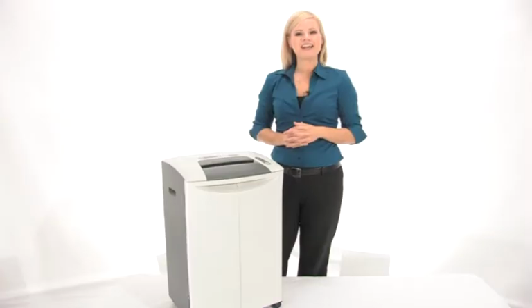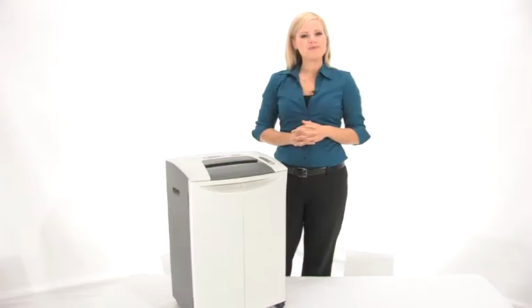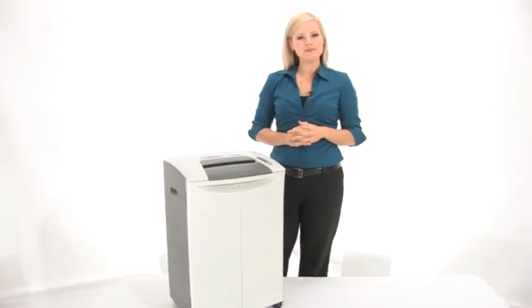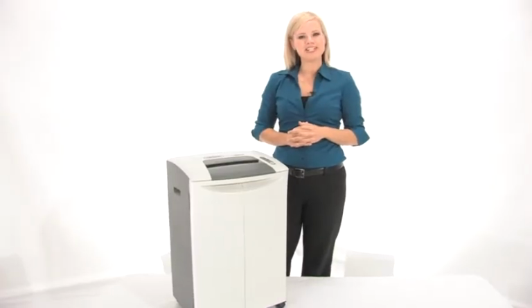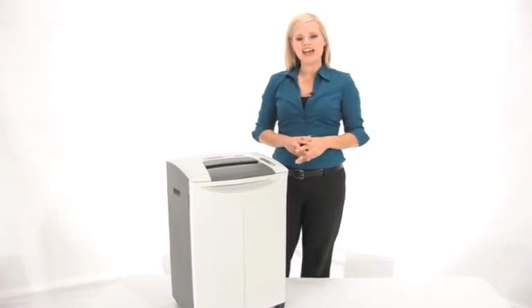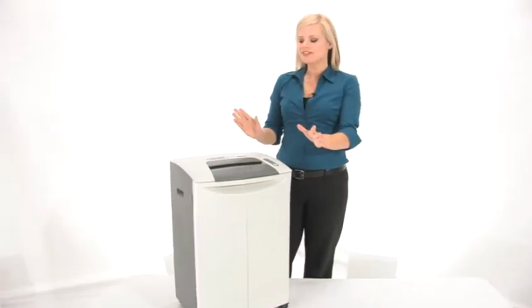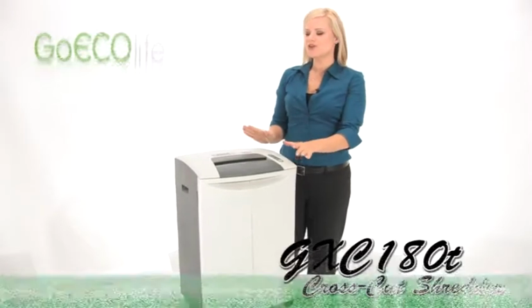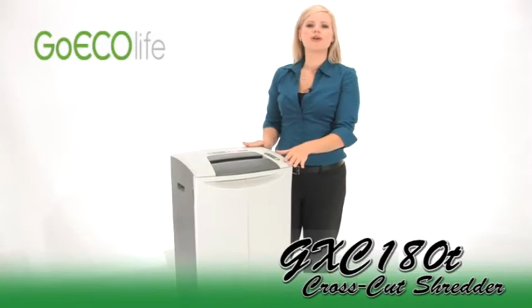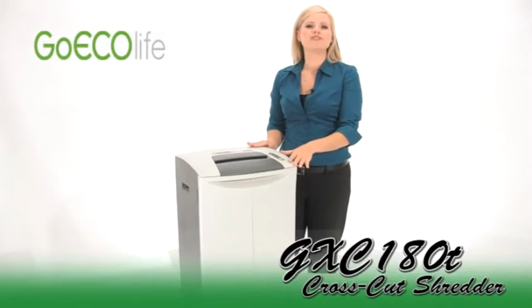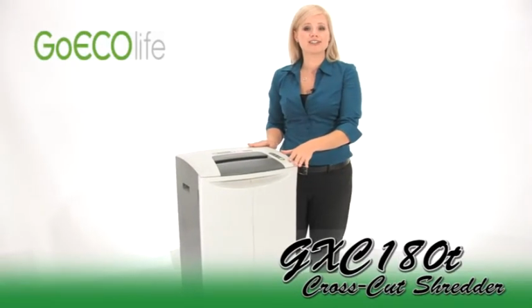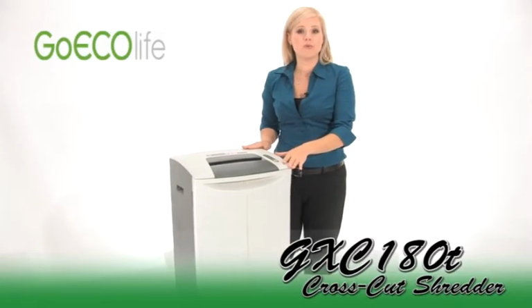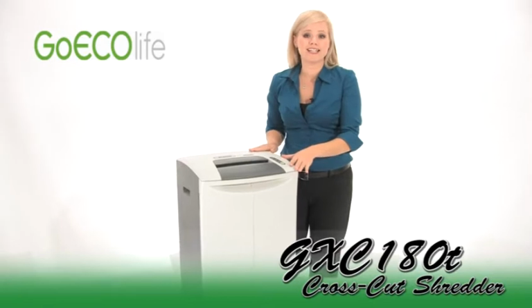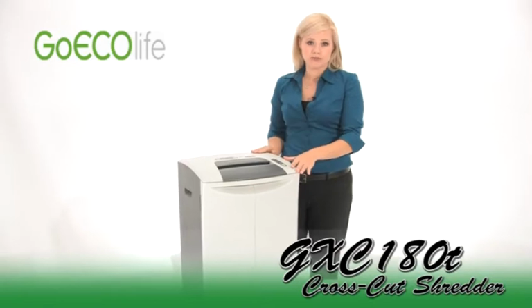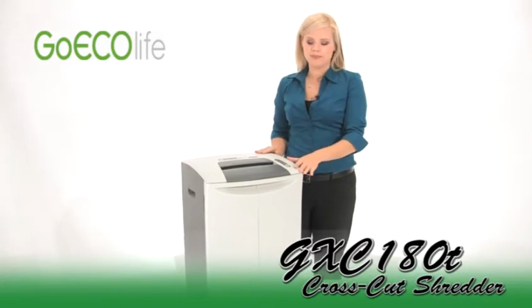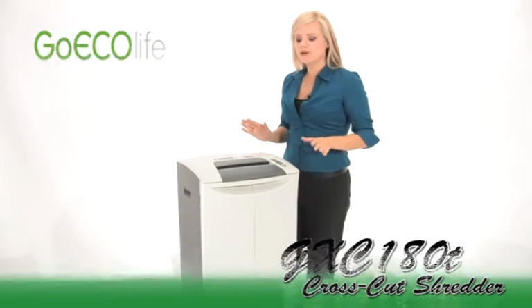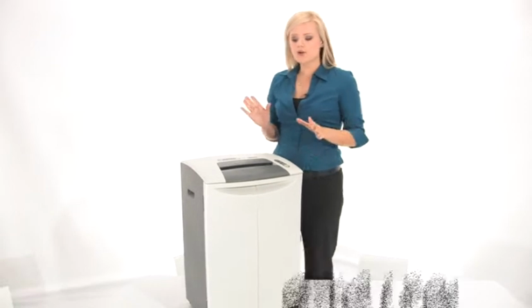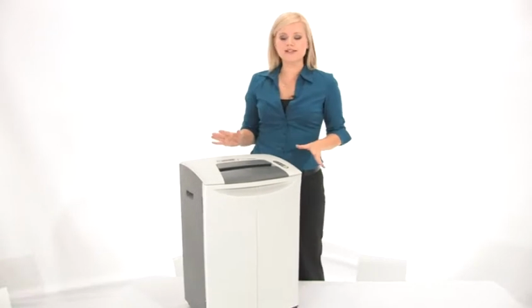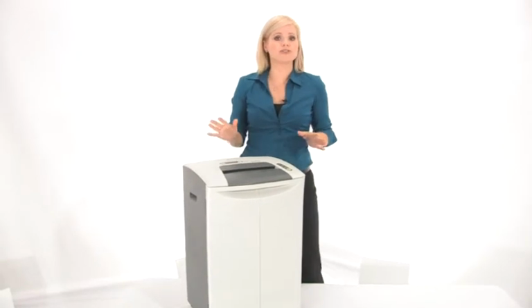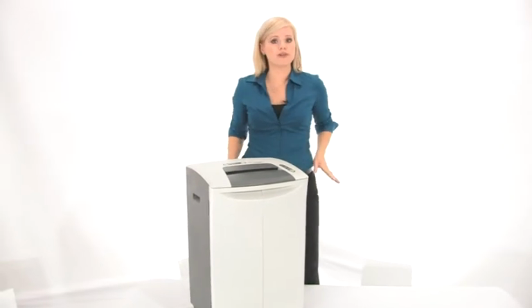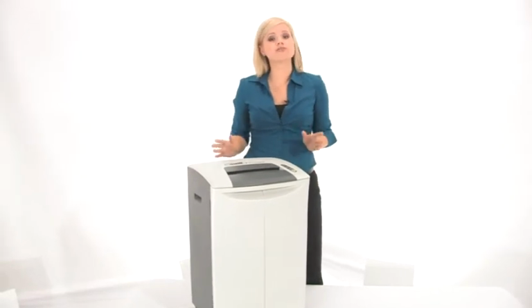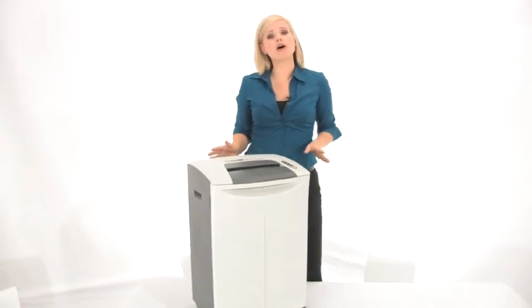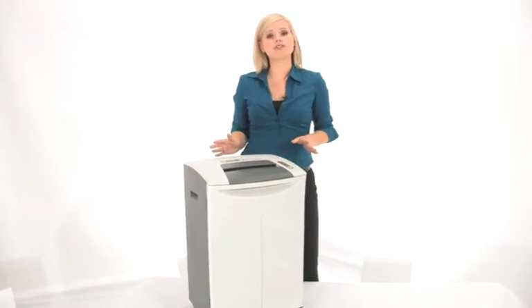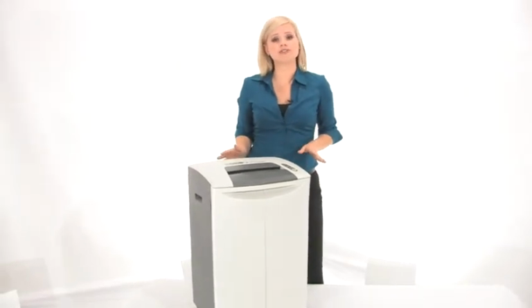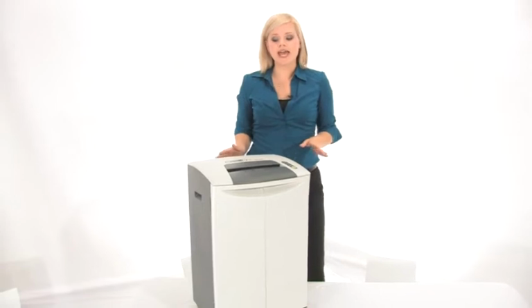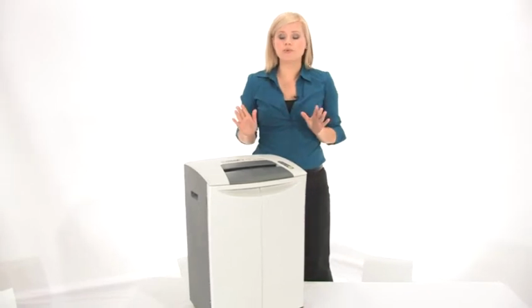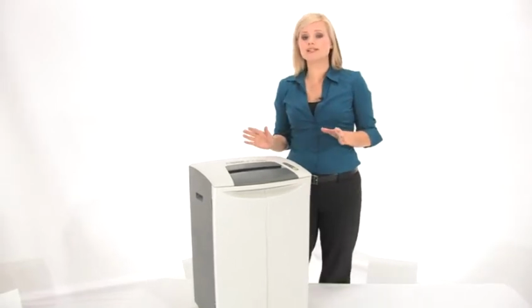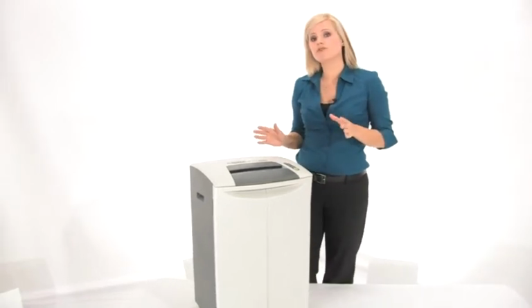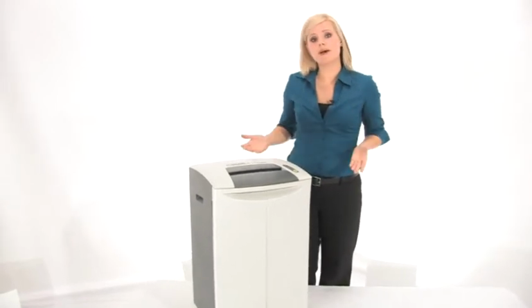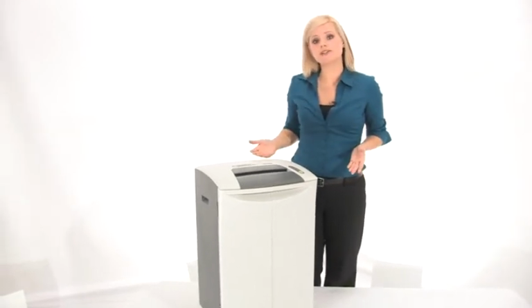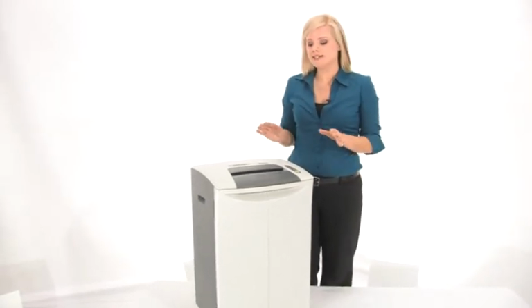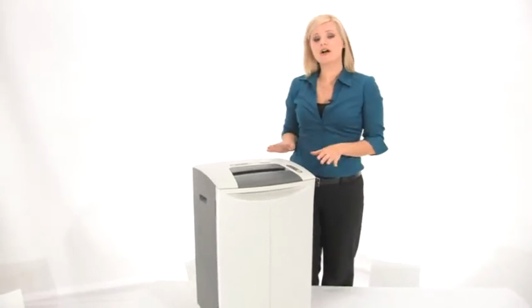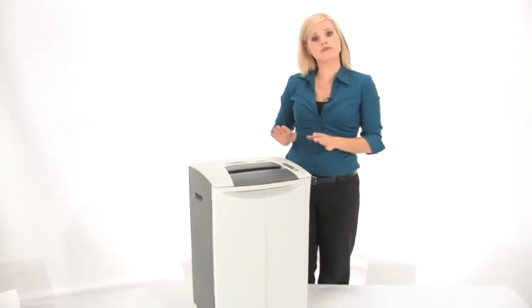Hi, I'm Holly with Mono Machines and this is the GoEcoLife GXC 180T Shredder. It is a cross-cut shredder for small office use, and what really sets it apart from its competitors is it's carbon free.